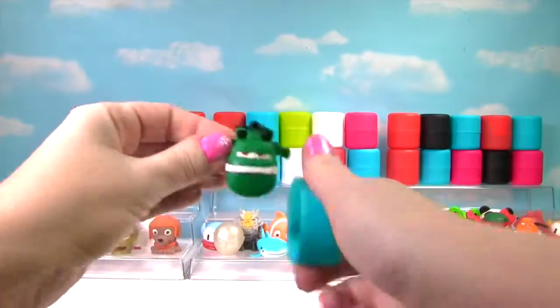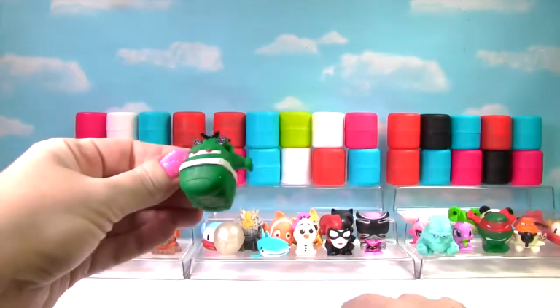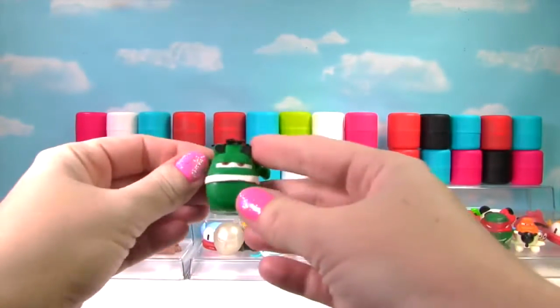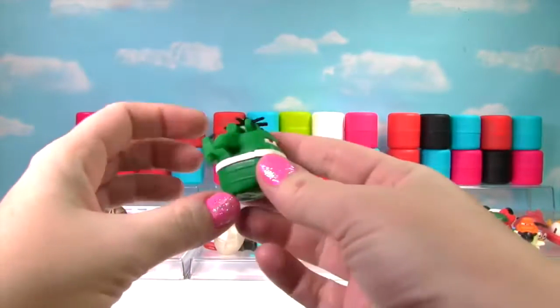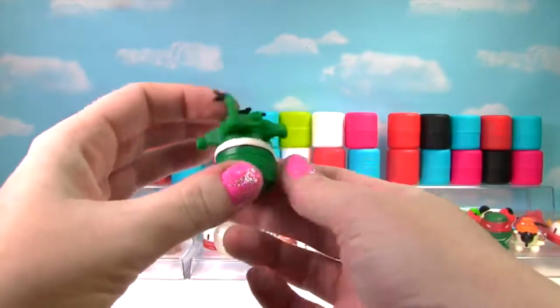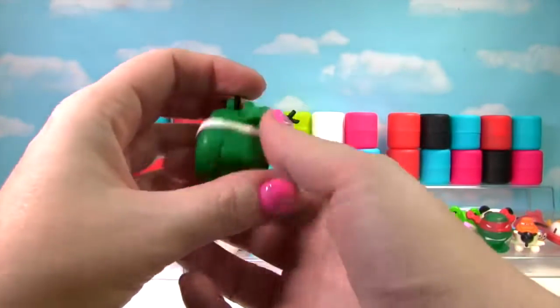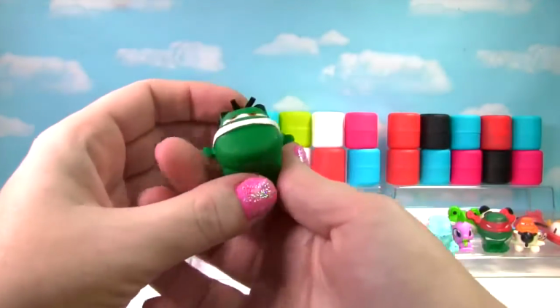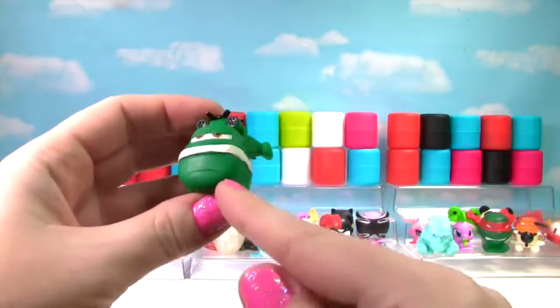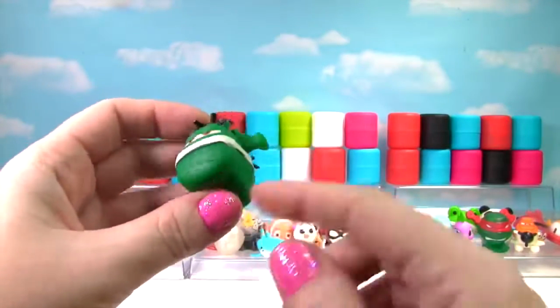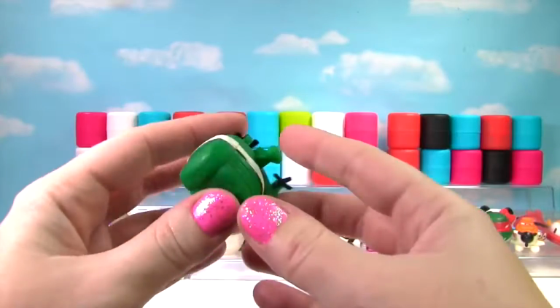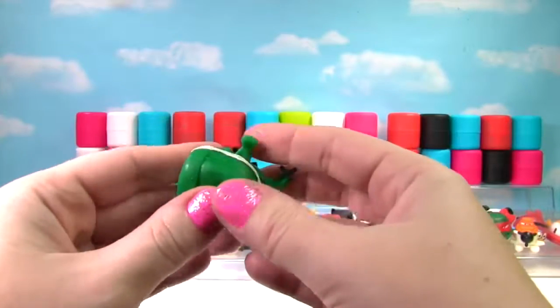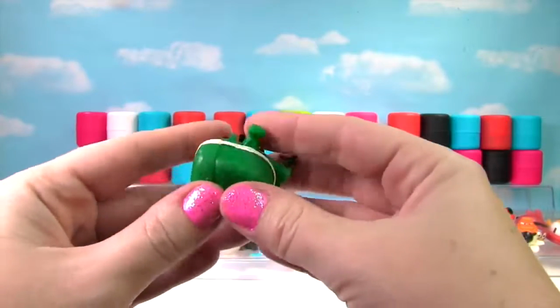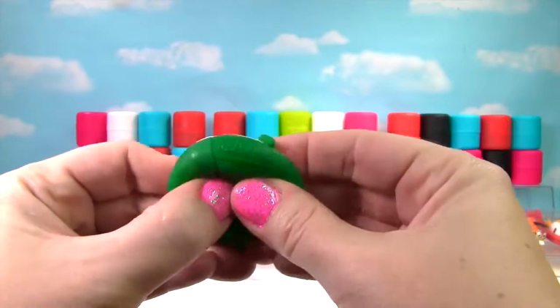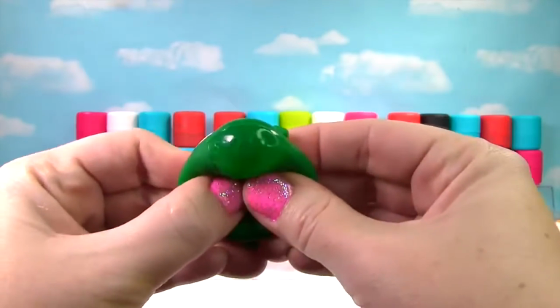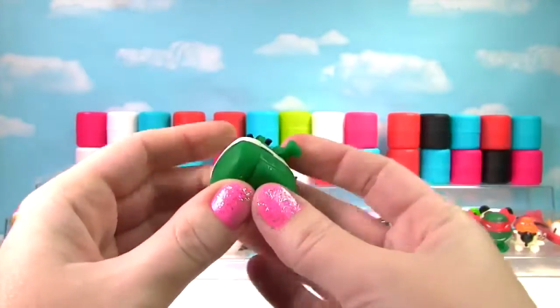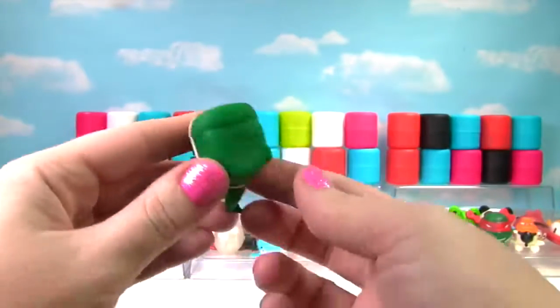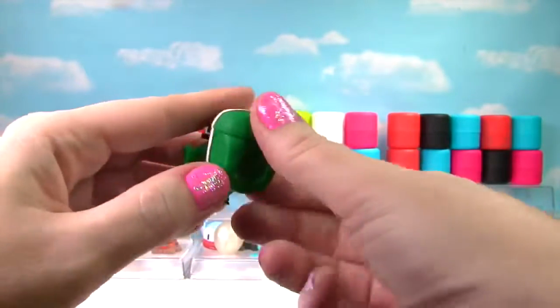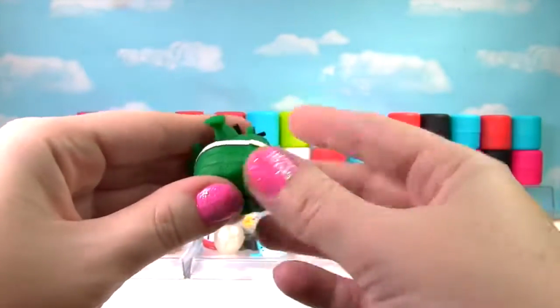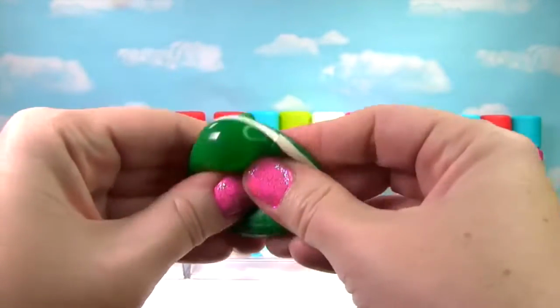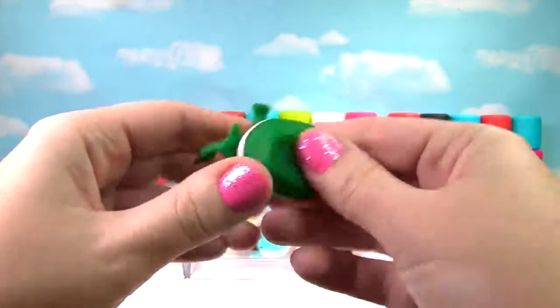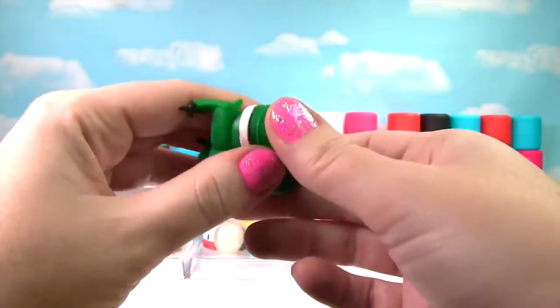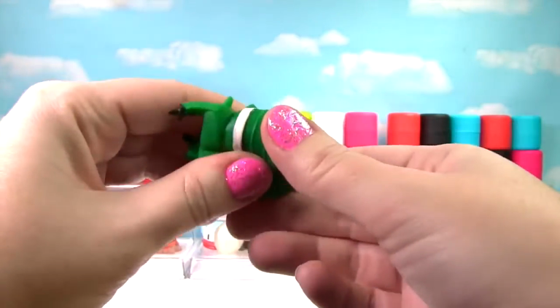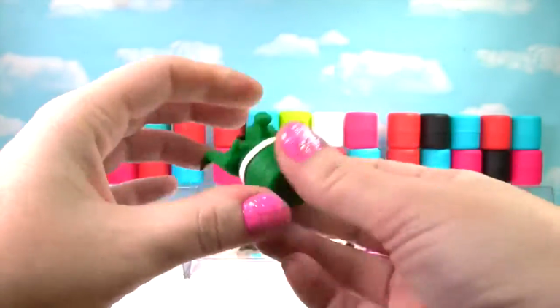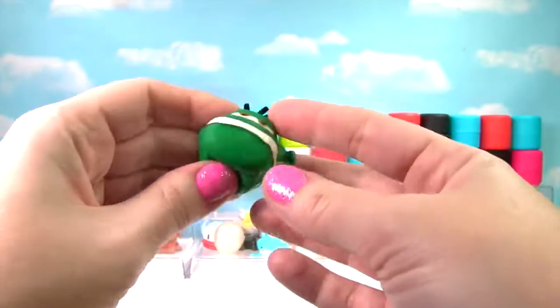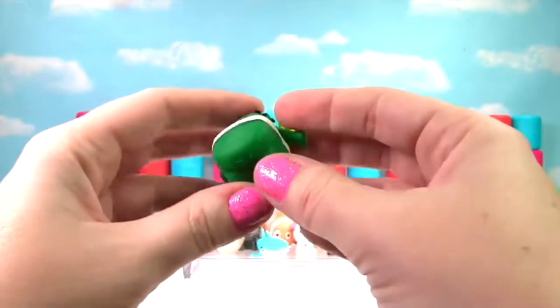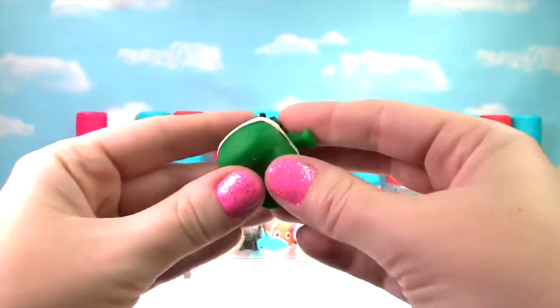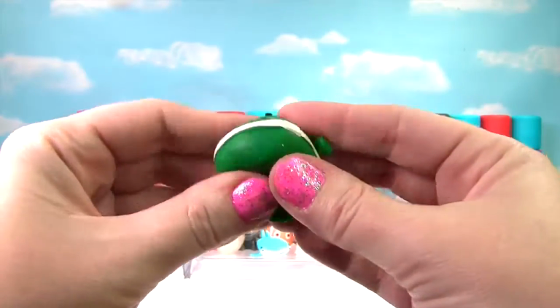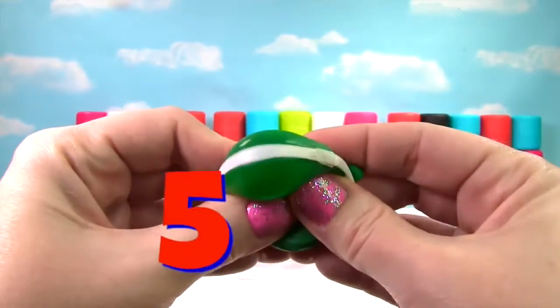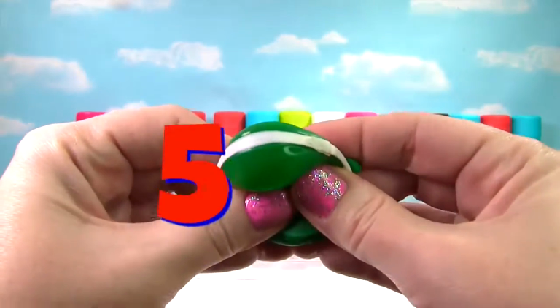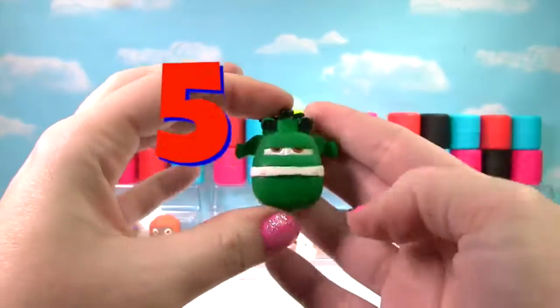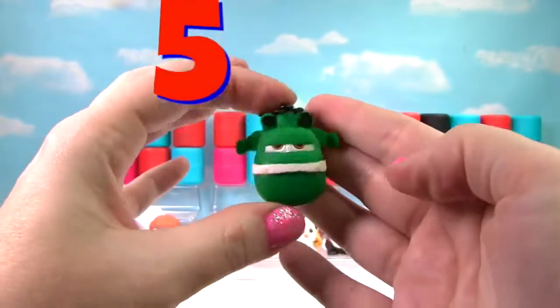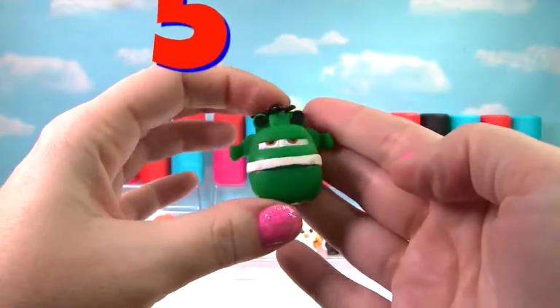It's another helicopter! This one doesn't look happy. Let's give him a squish and another squish — just like the last one, he gets a 5 on the Squish Meter!